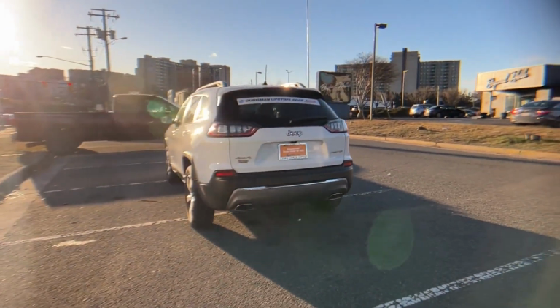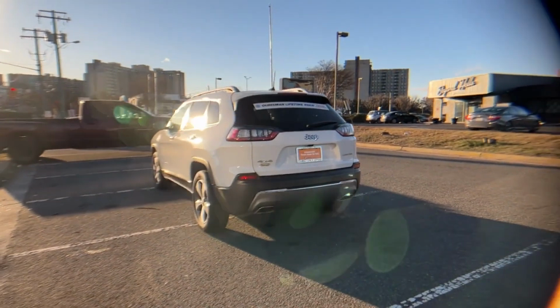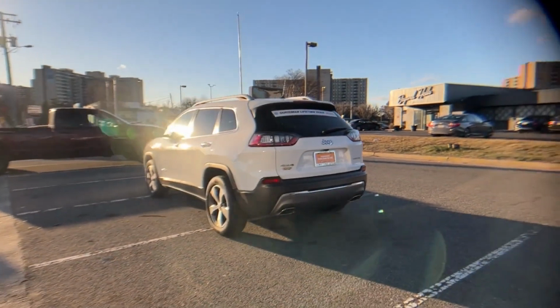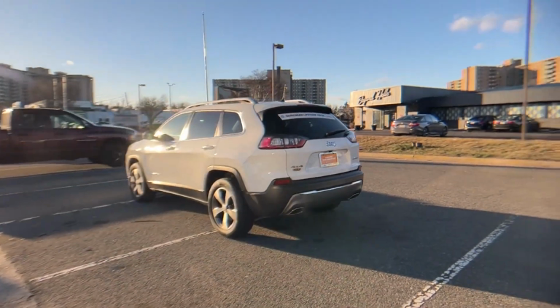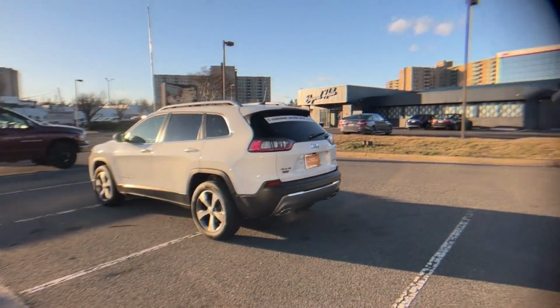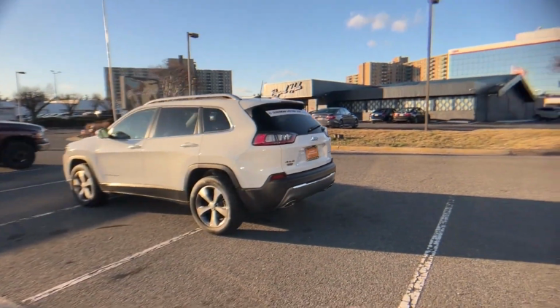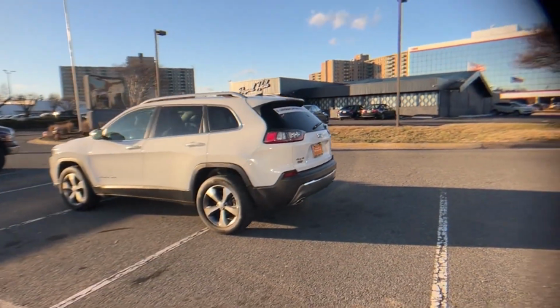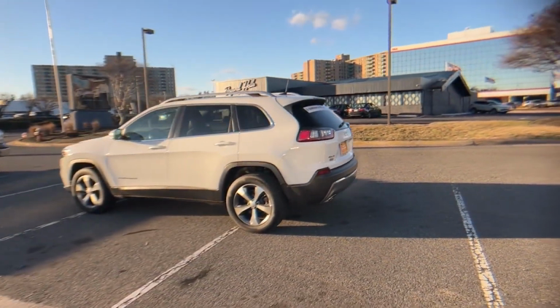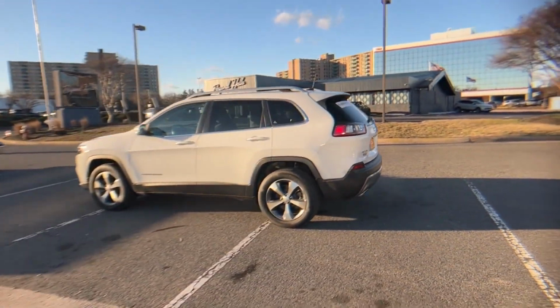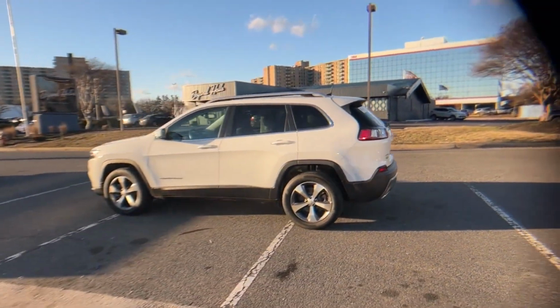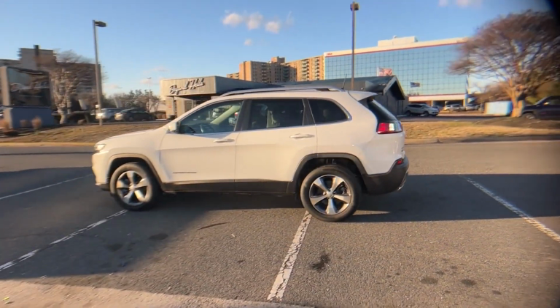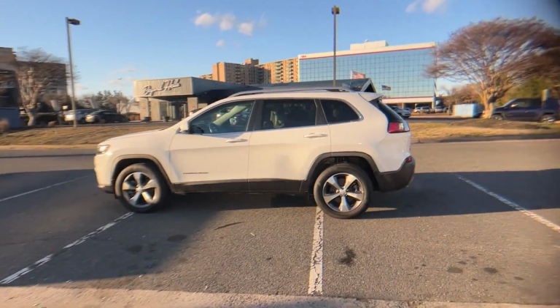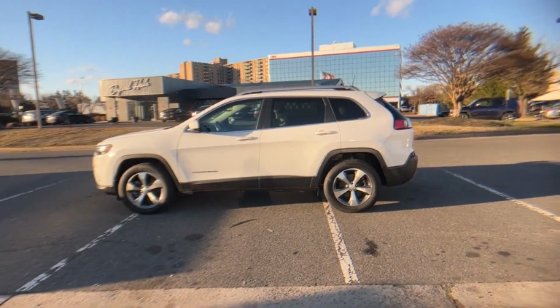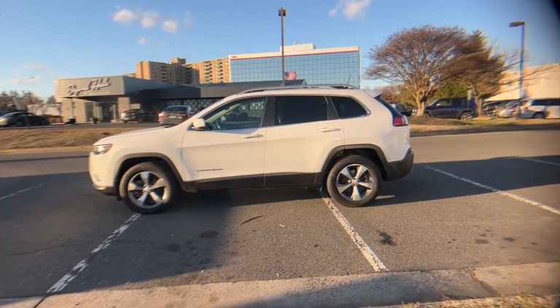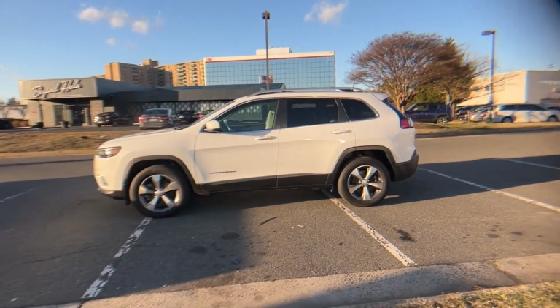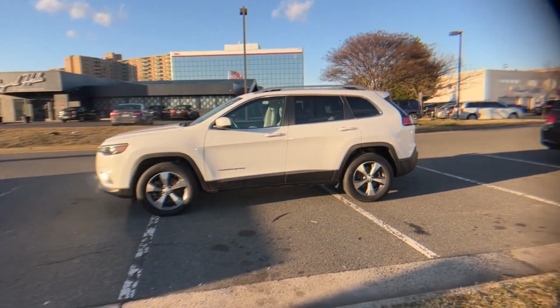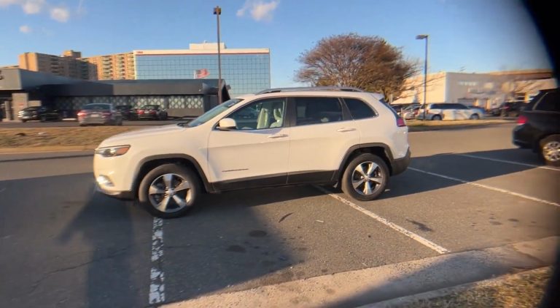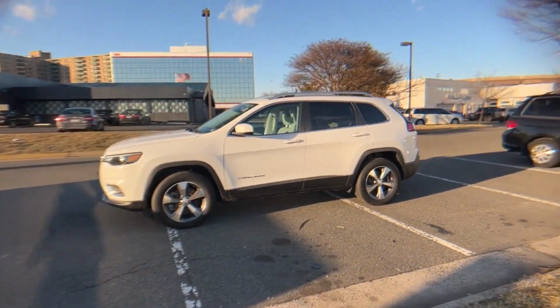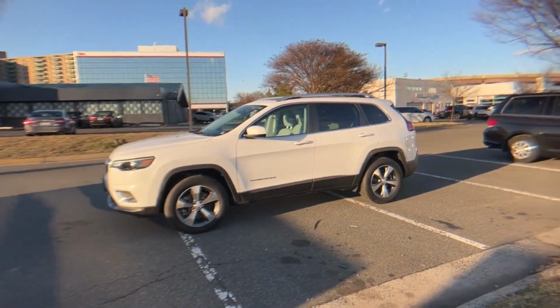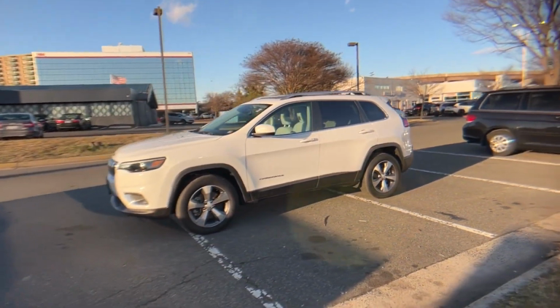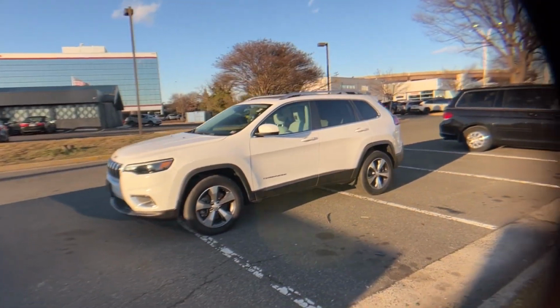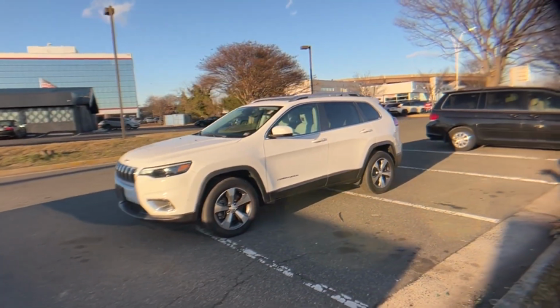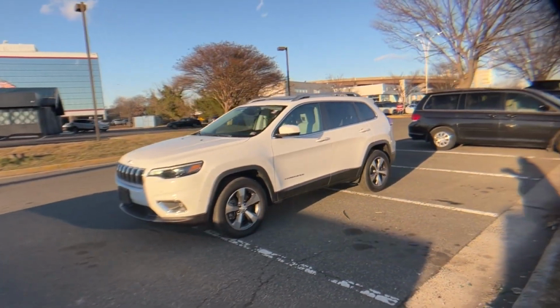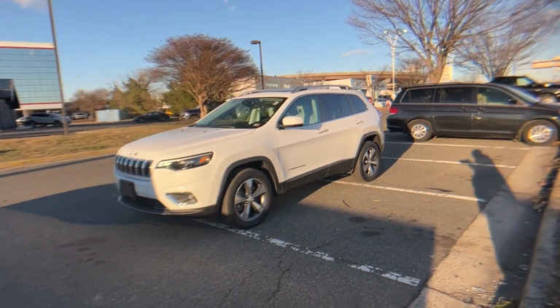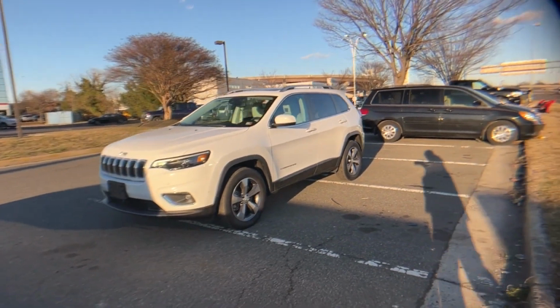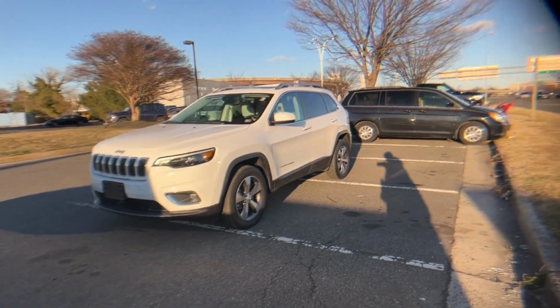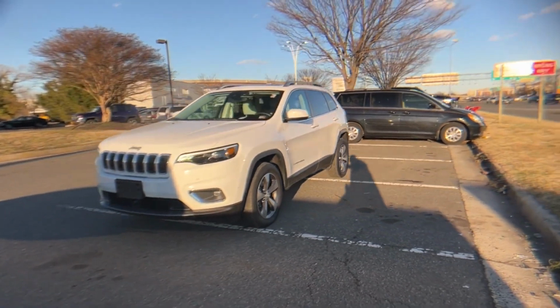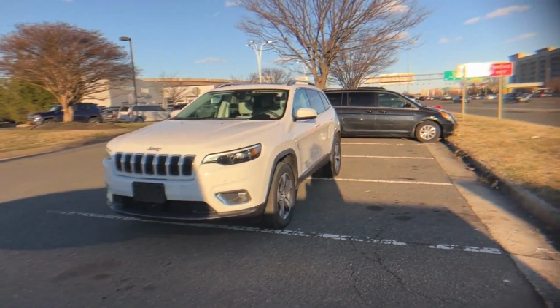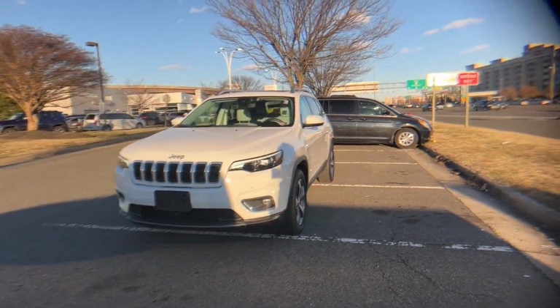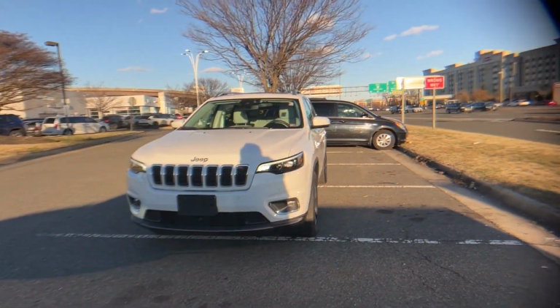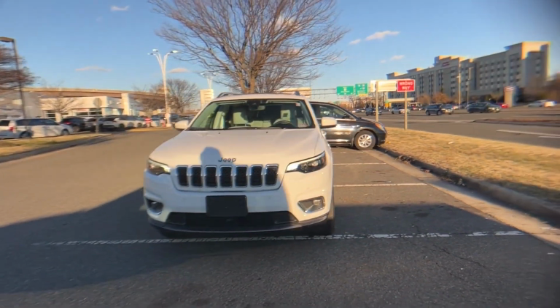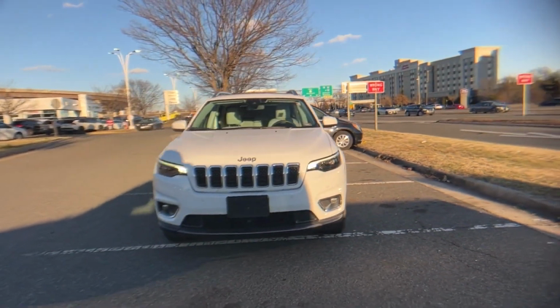Automatic parking. Lane keeping assist. Side view mirrors with turn signals. Lane departure warning. Satellite radio. Premium sound system. Multi-zone air conditioning. Four-wheel drive. Blind spot monitor.